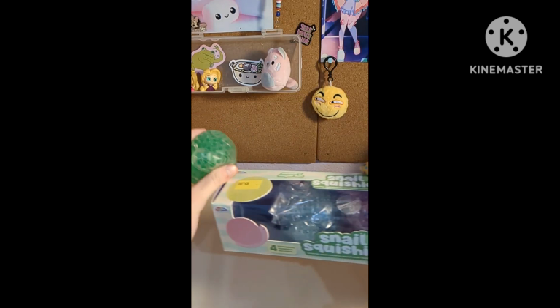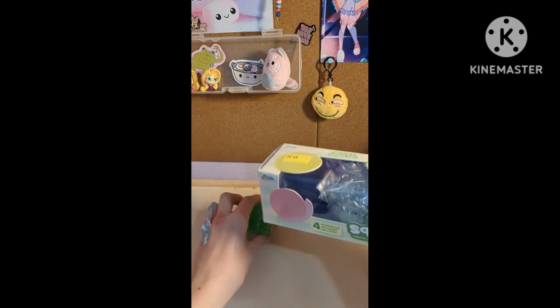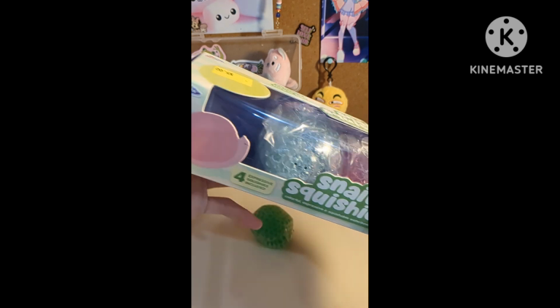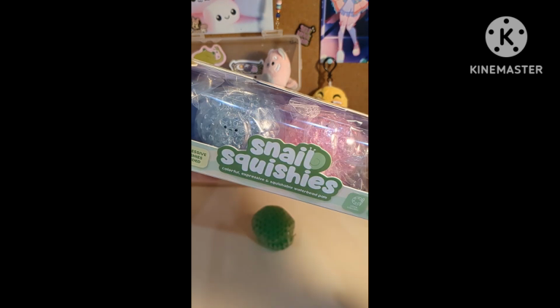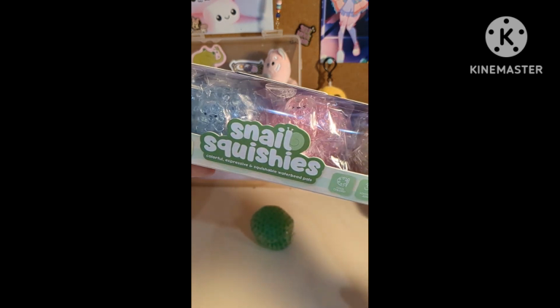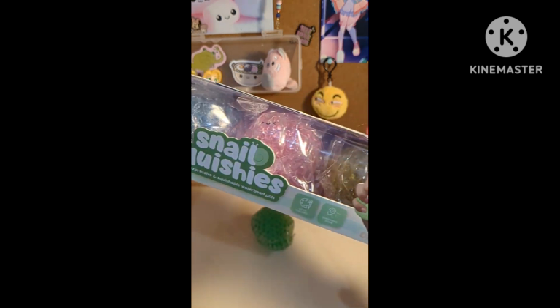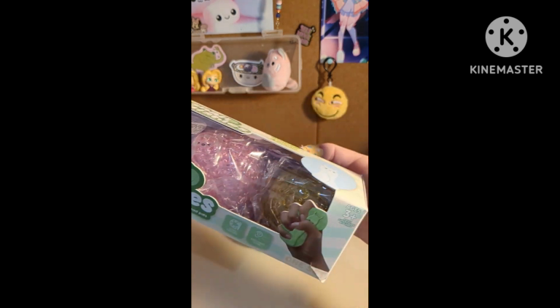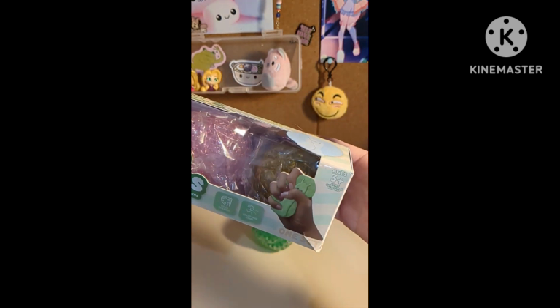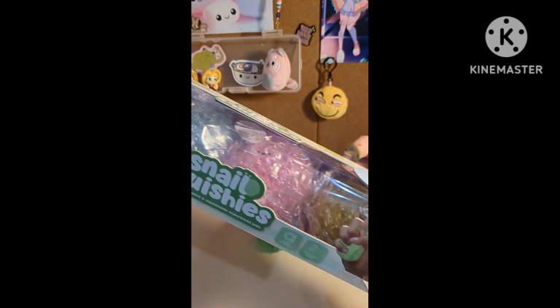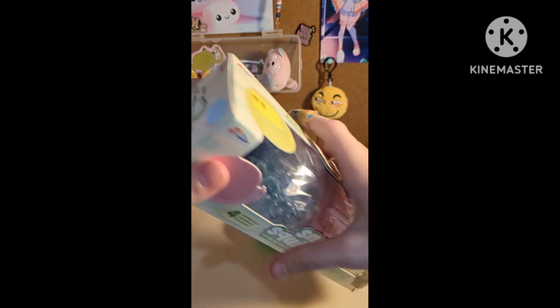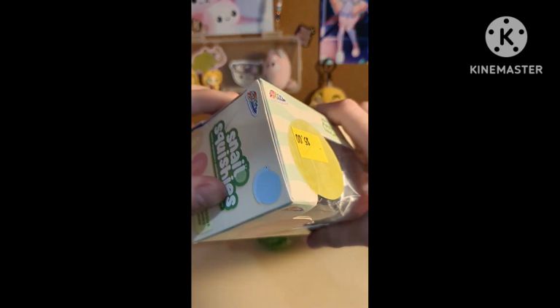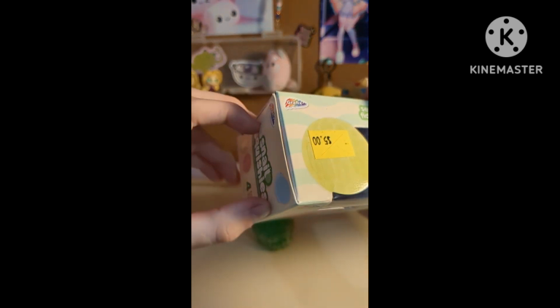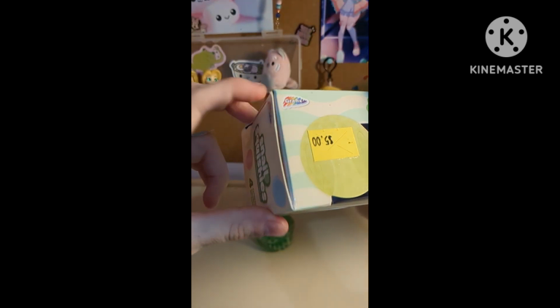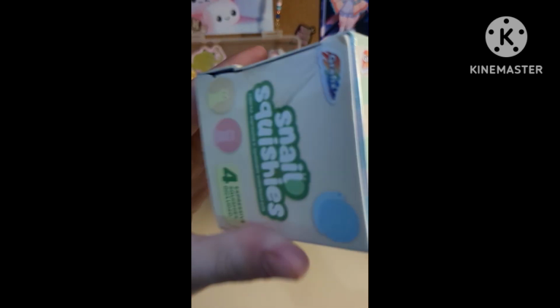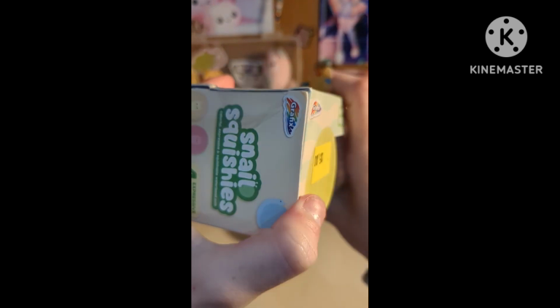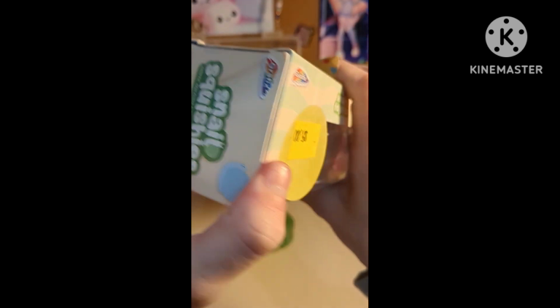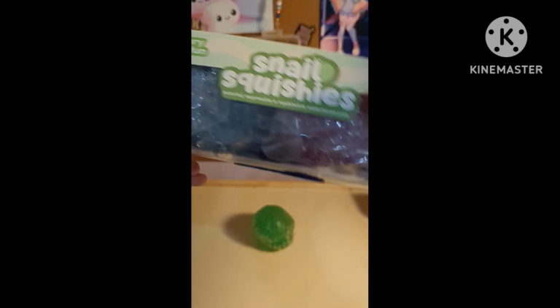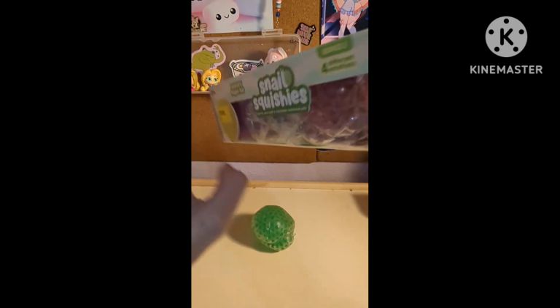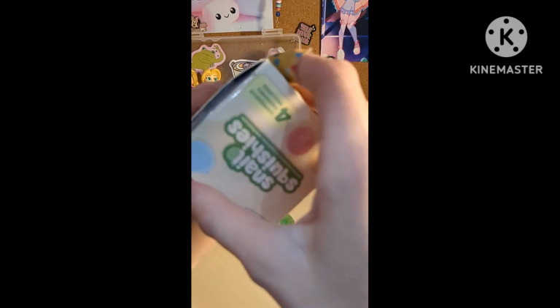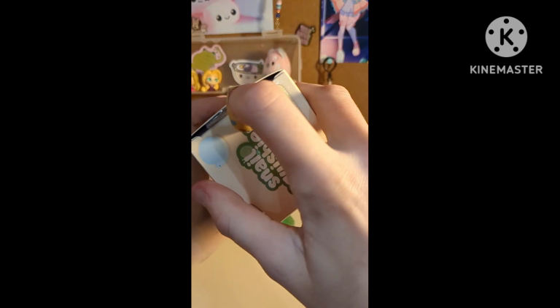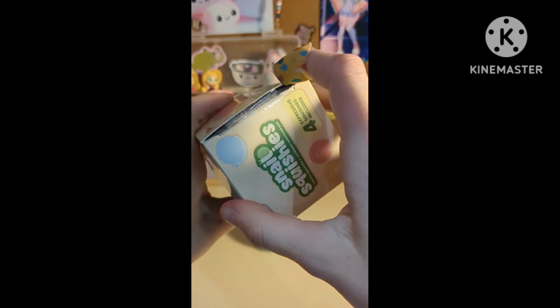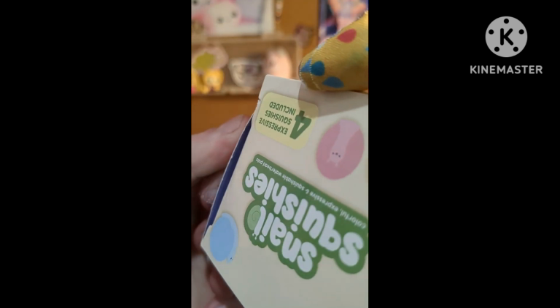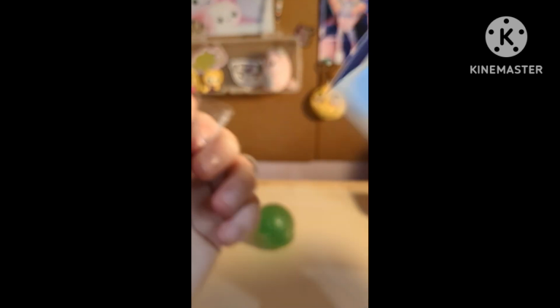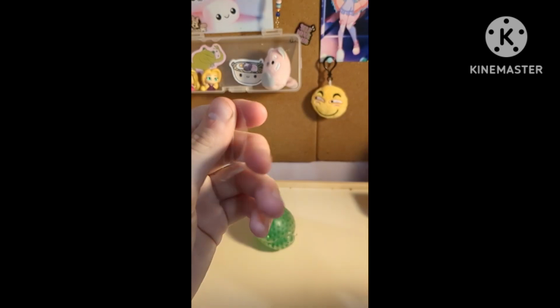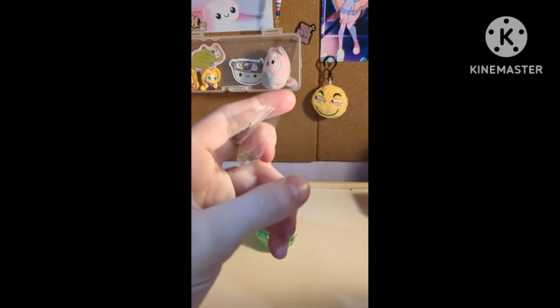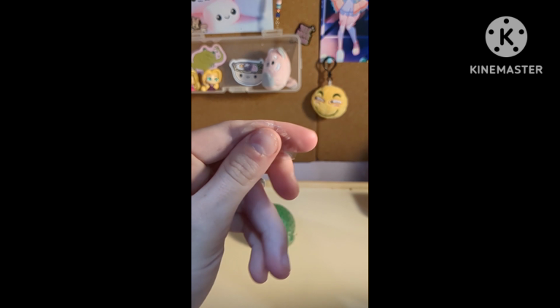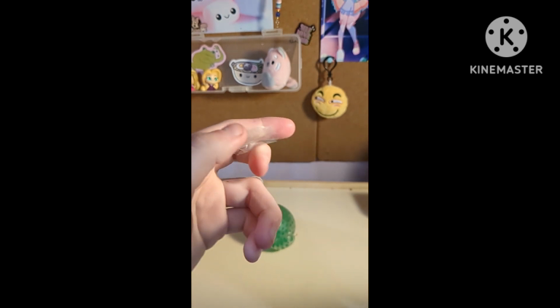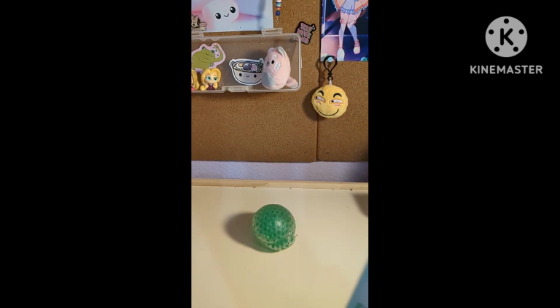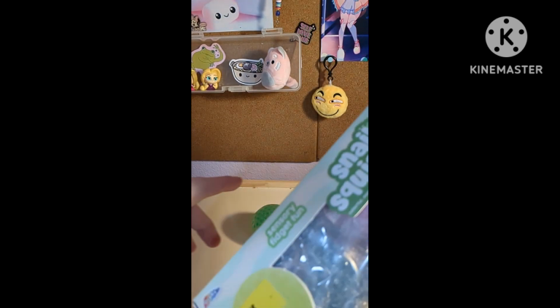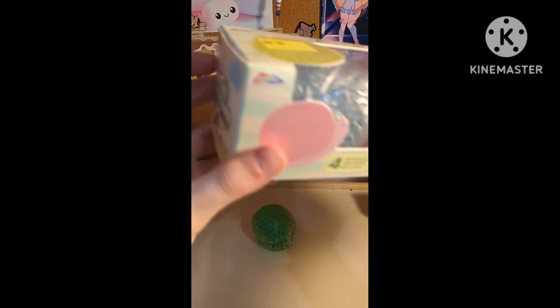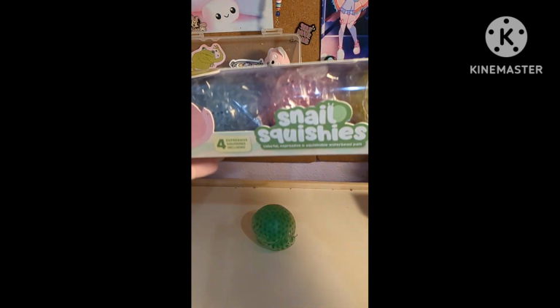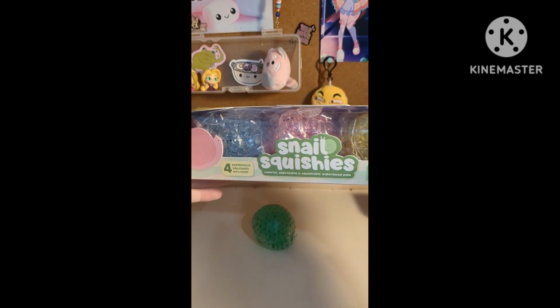So let's unbox the other ones. I've had these for like four days just sitting in my room, so it's time to unbox them. Tell me if you want me to stick to toy reviews or ASMR because I really like both.